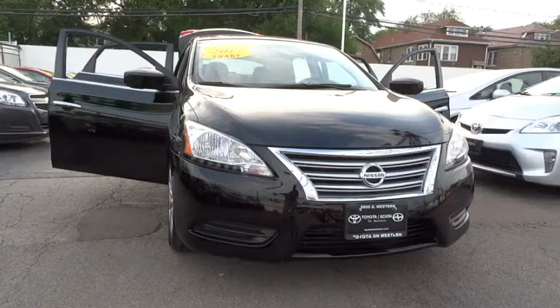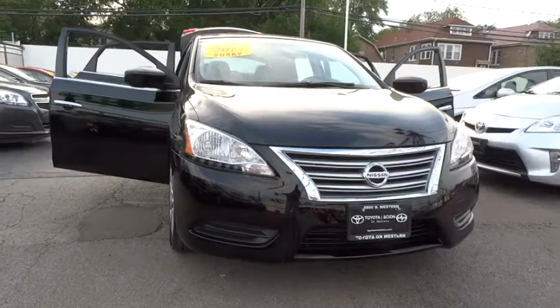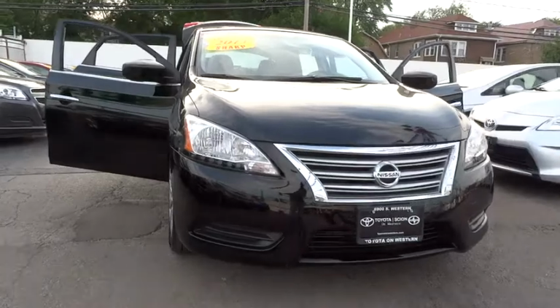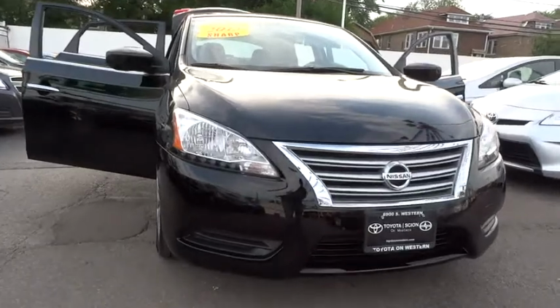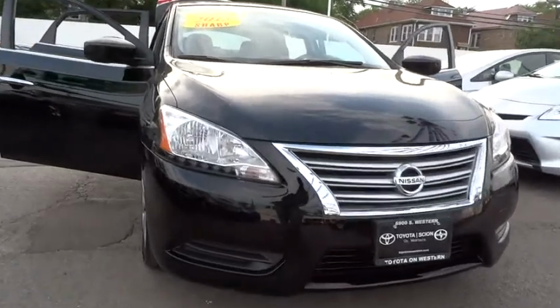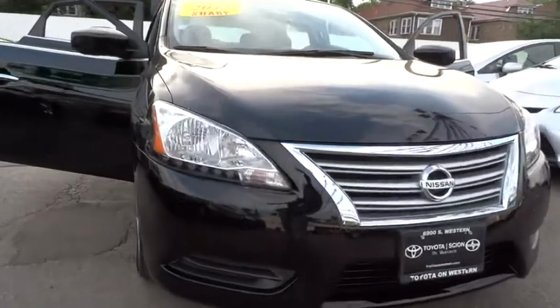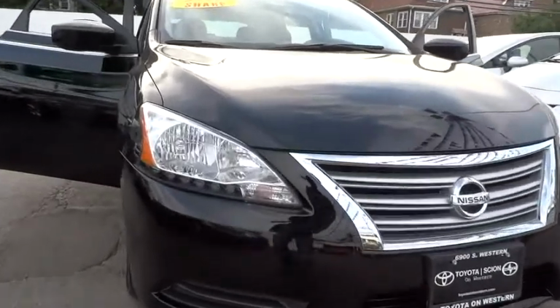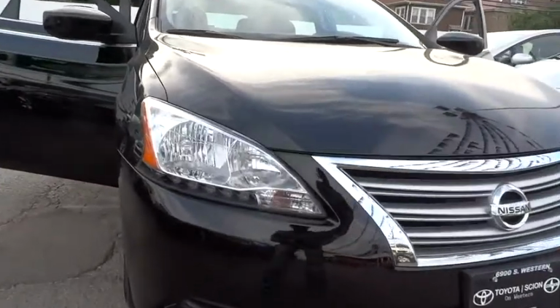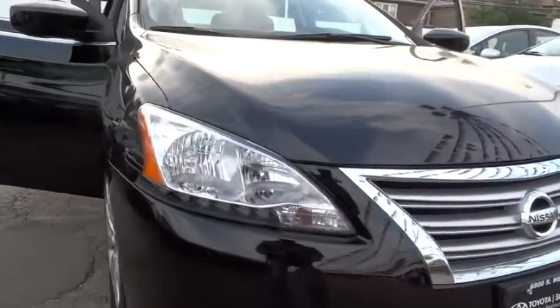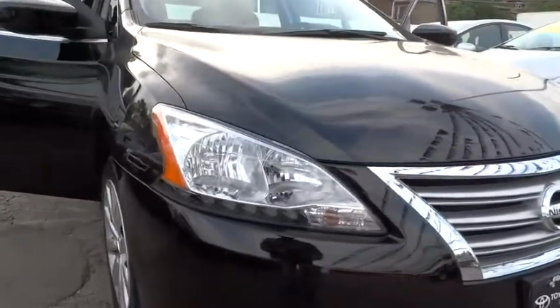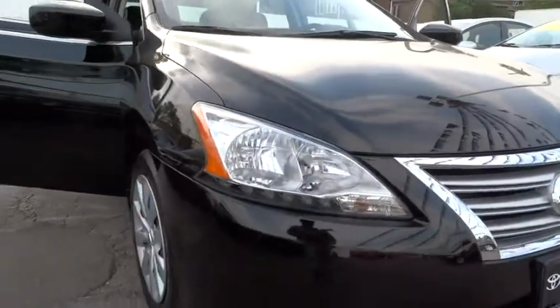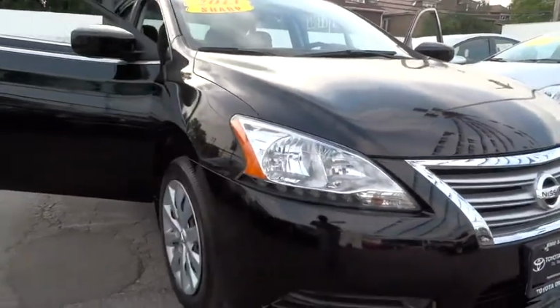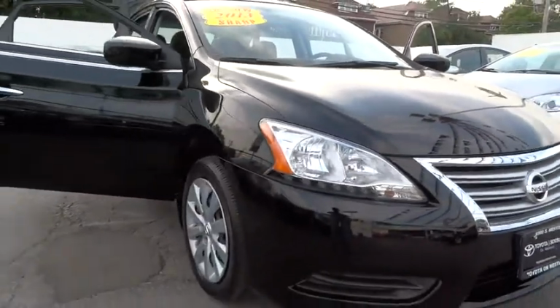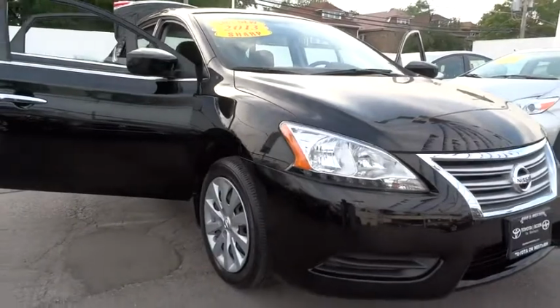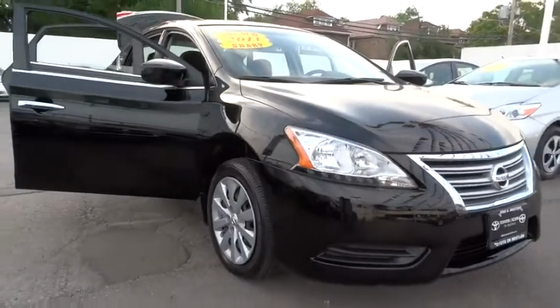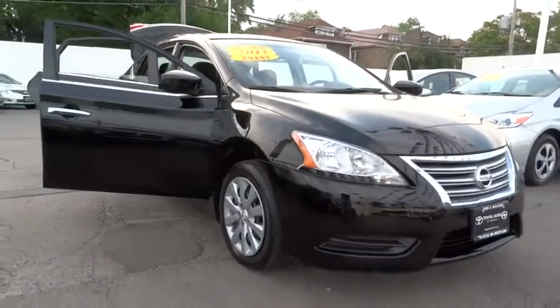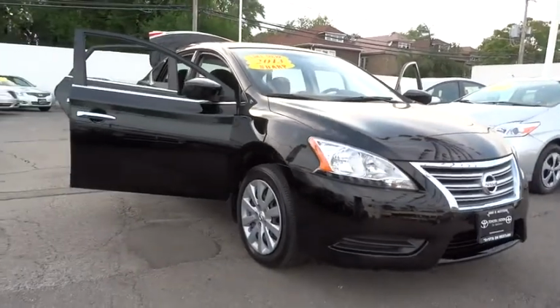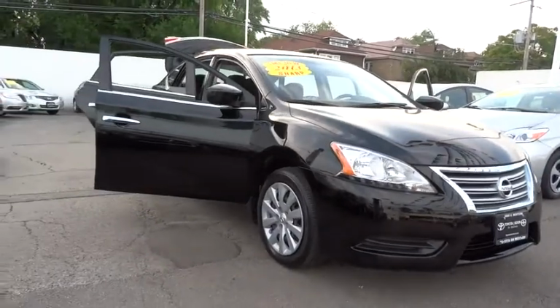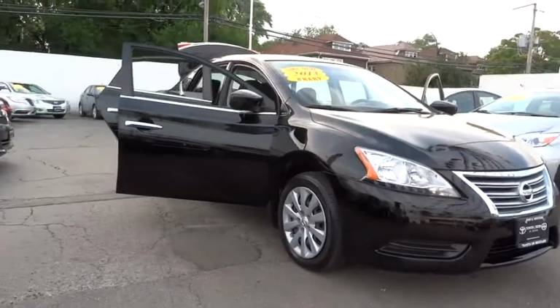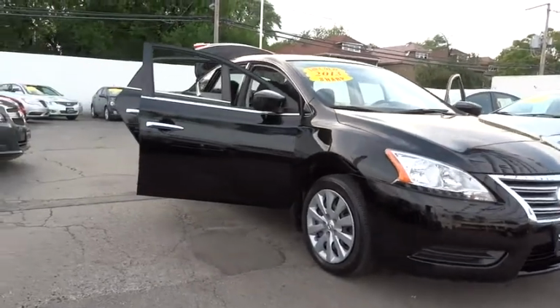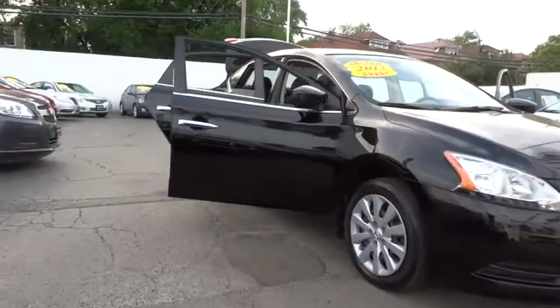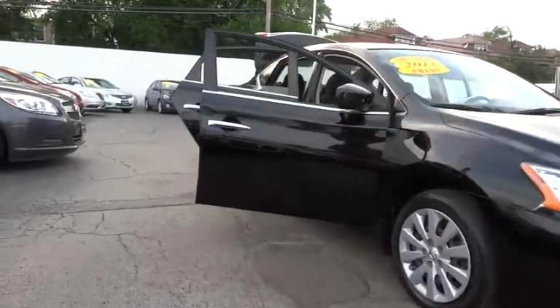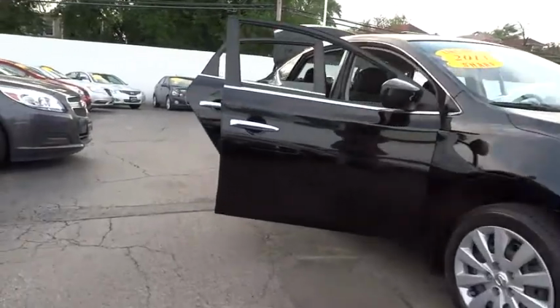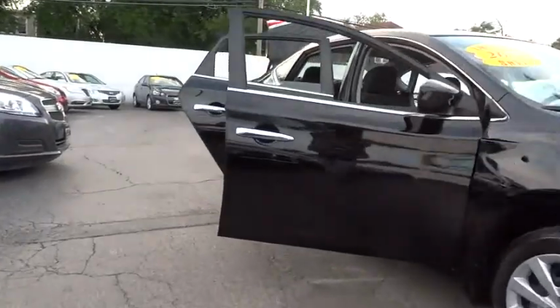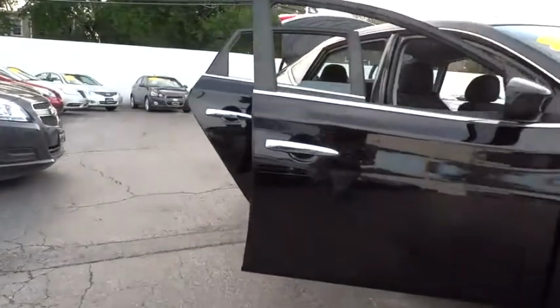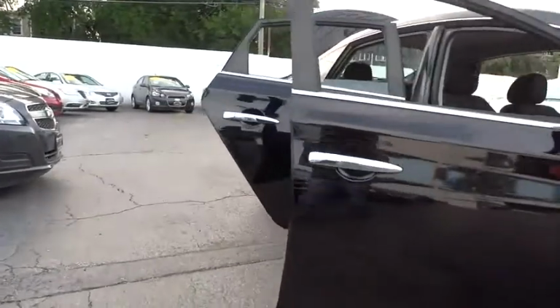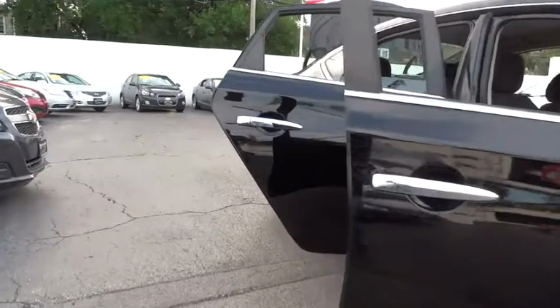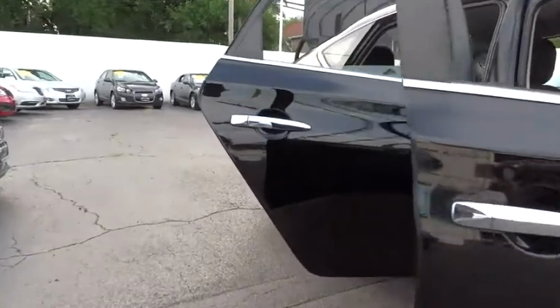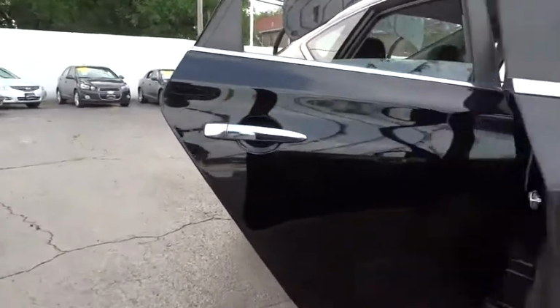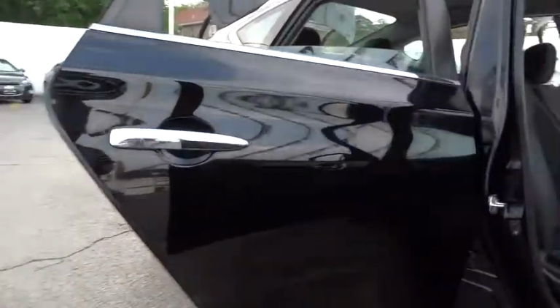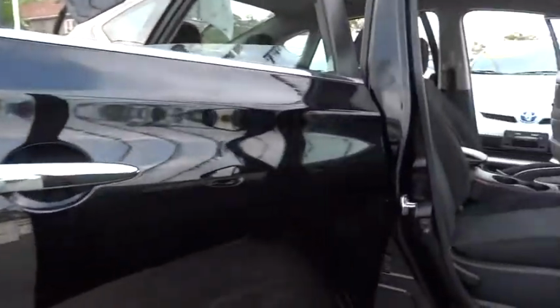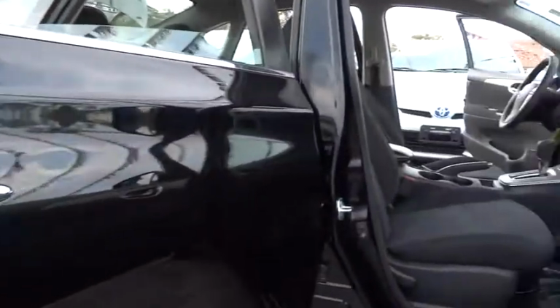The 2013 Sentra. With its spacious and versatile interior and stellar 34 miles per gallon fuel efficiency, the Nissan Sentra is the obvious choice for anyone who wants to enjoy a stylish and comfortable ride.